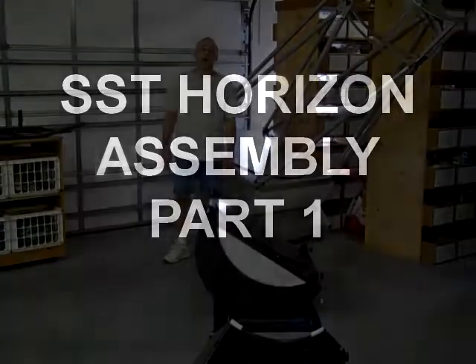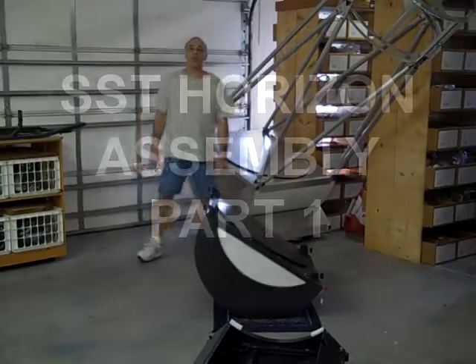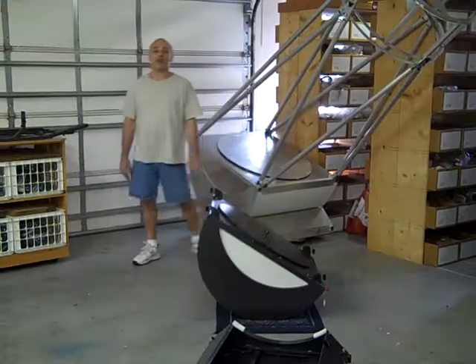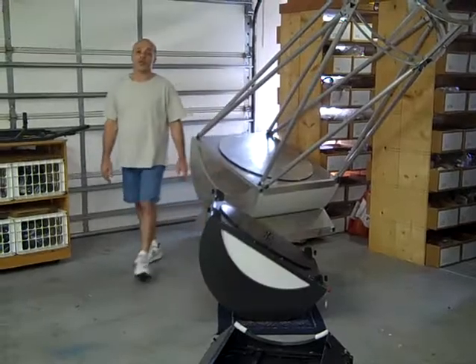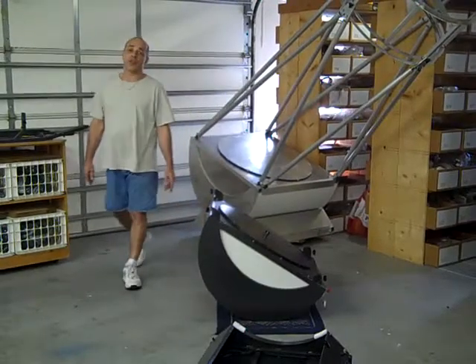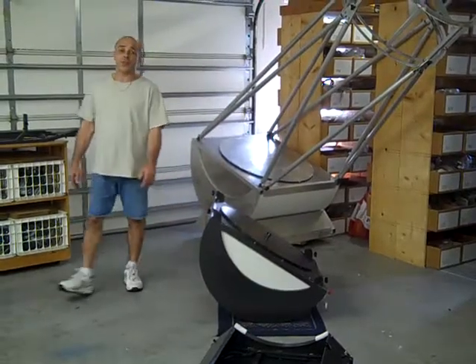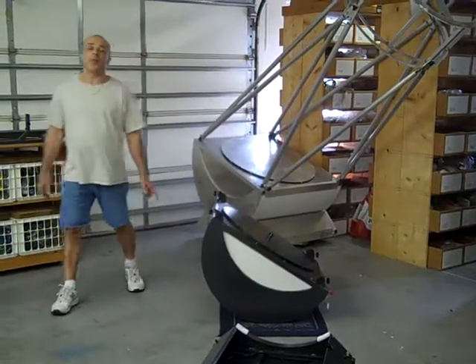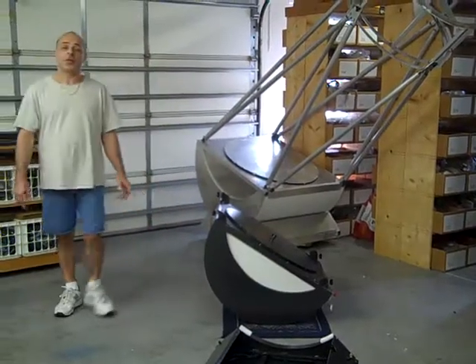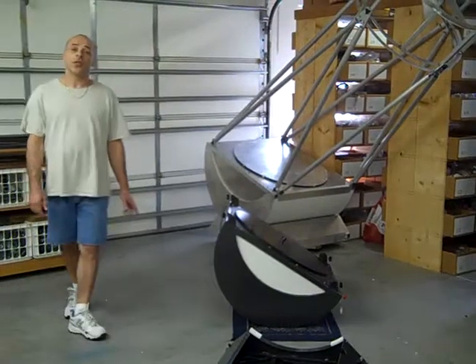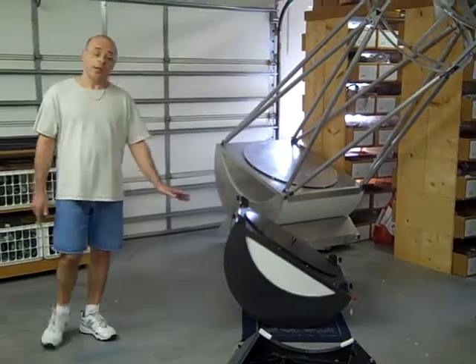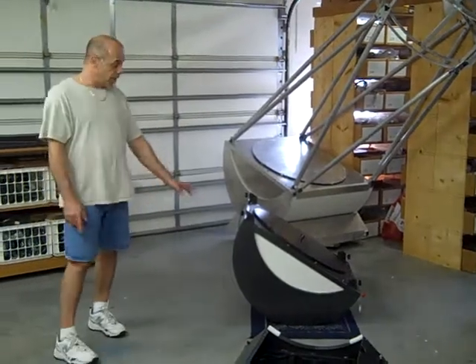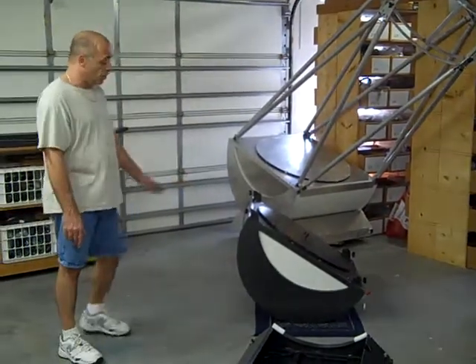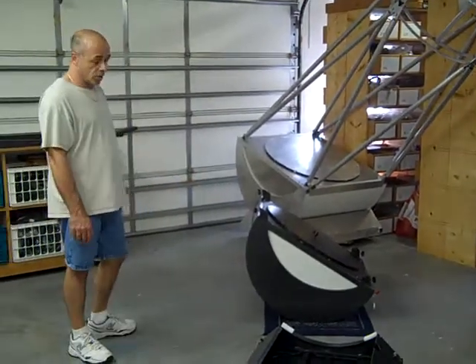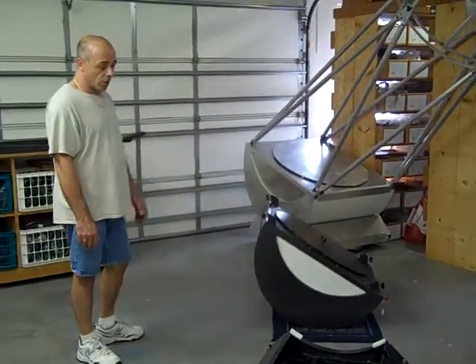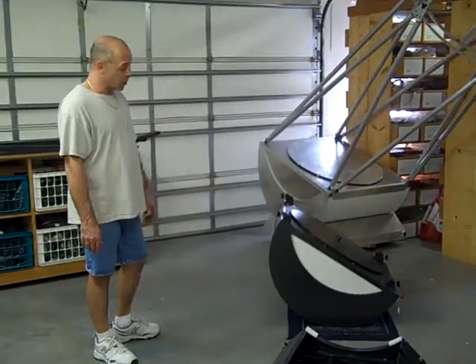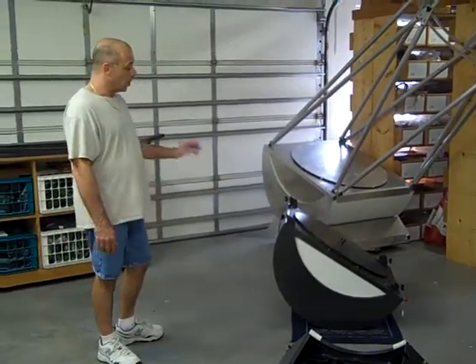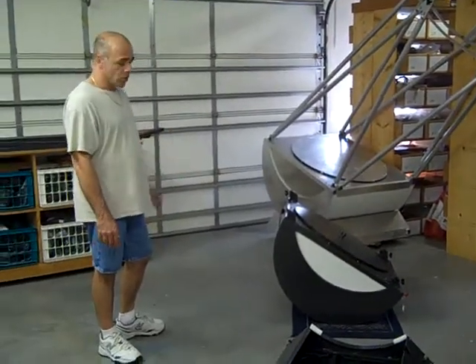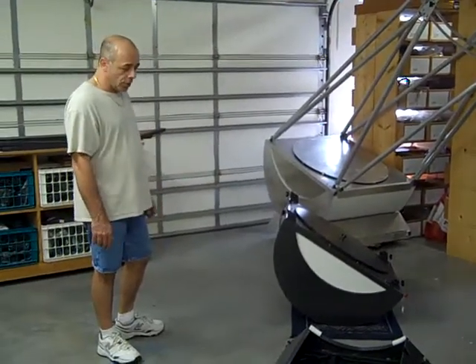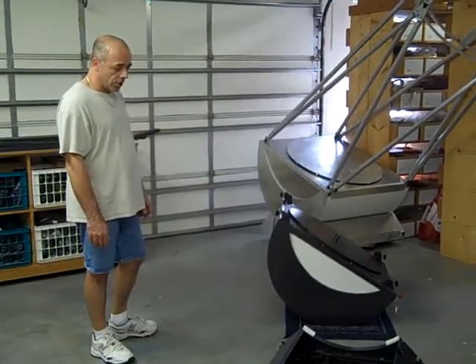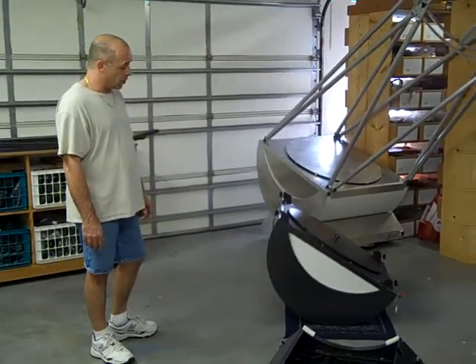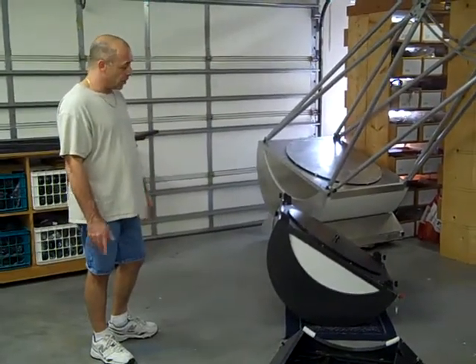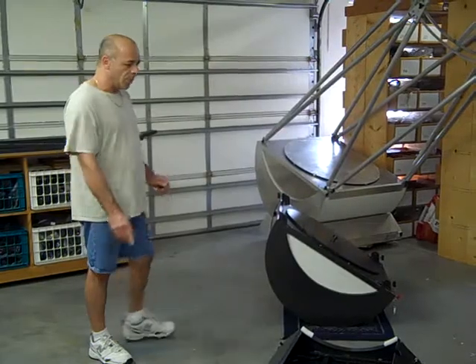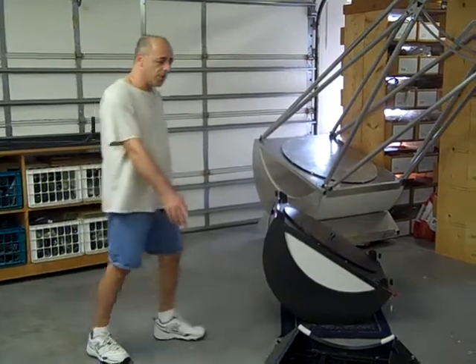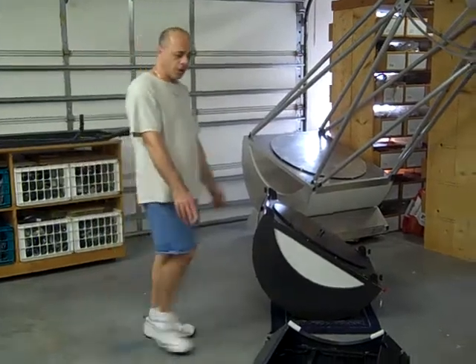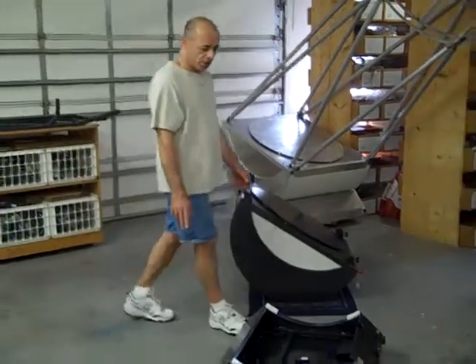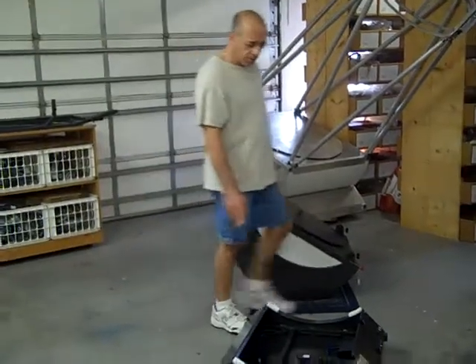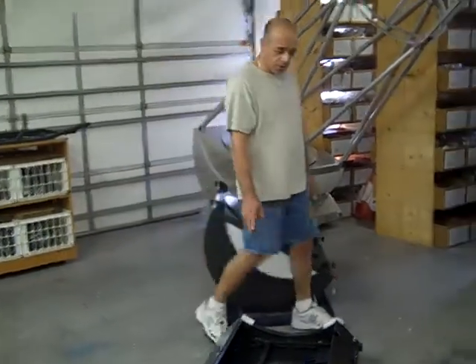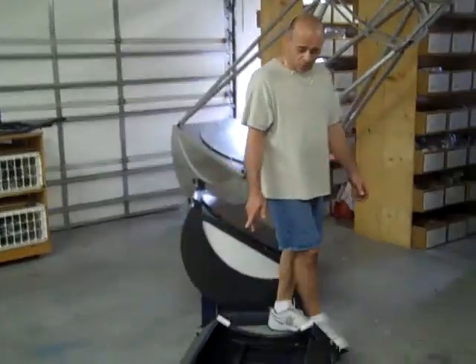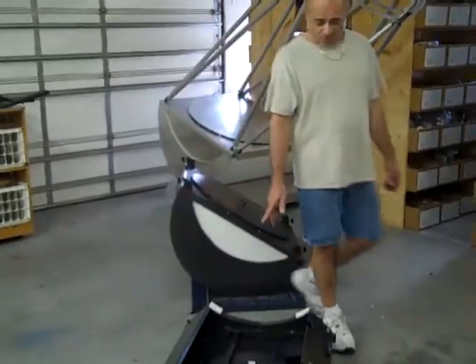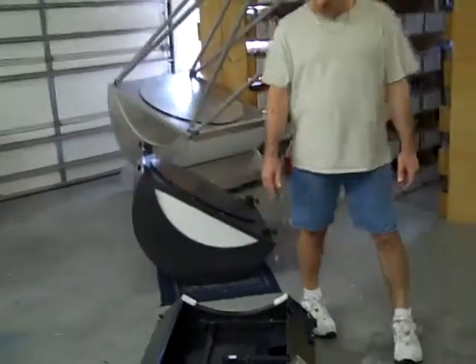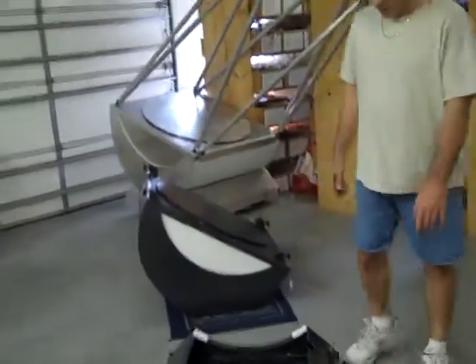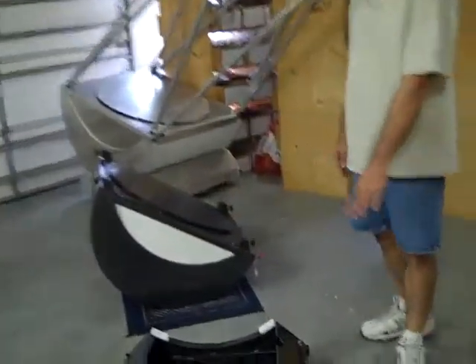Hi, I'm Mike from Star Structure Telescopes, and we're going to be demonstrating the assembly of a Star Structure Horizon. This is a 22-inch, and before we begin, I want to familiarize you with some of the components of the telescope.